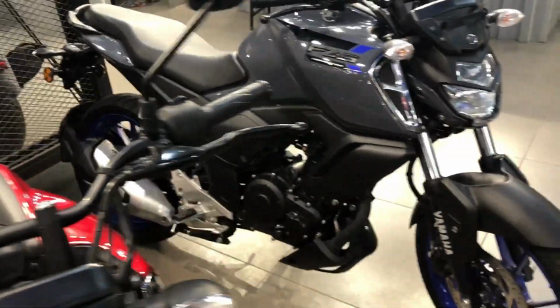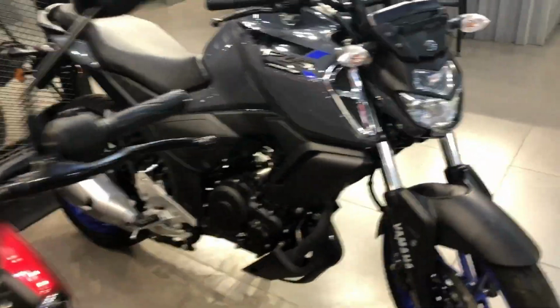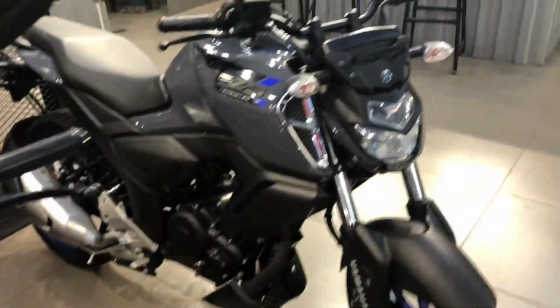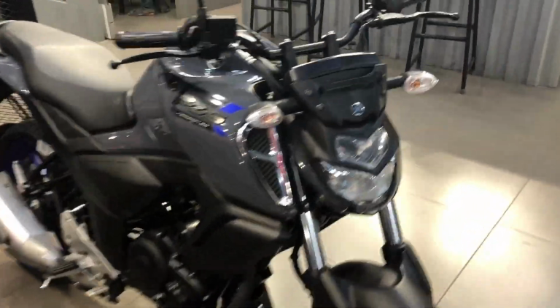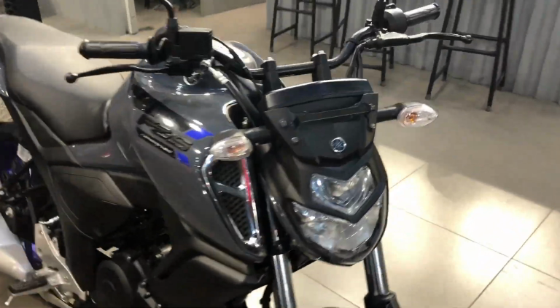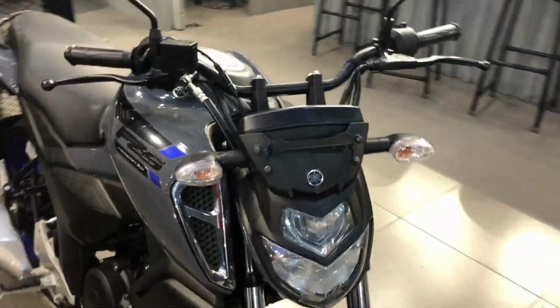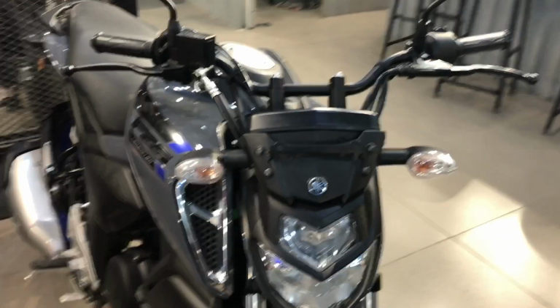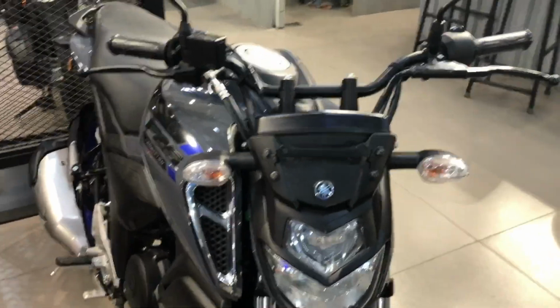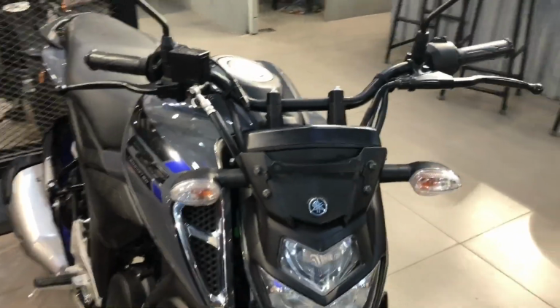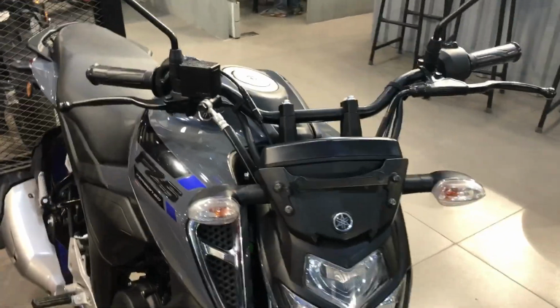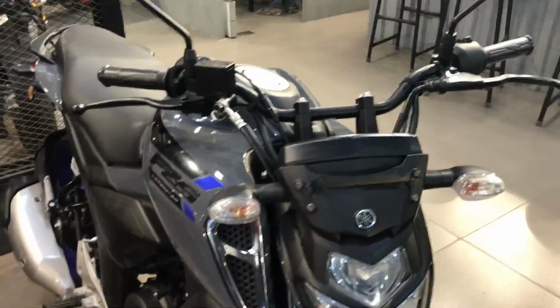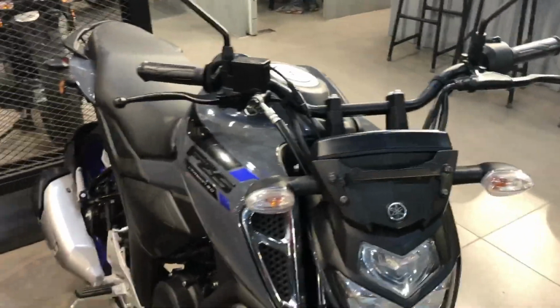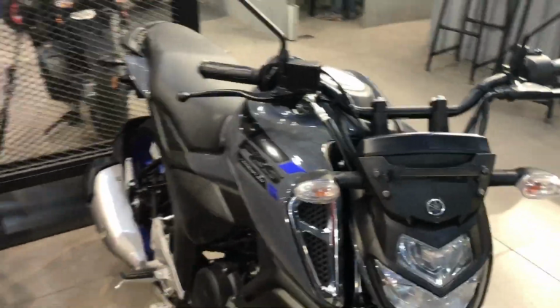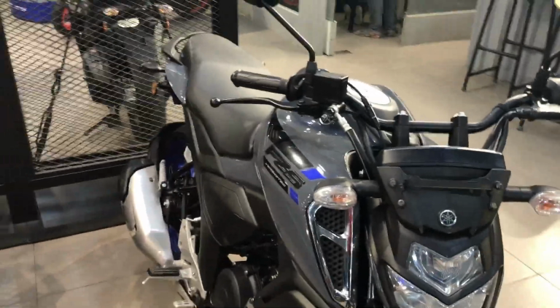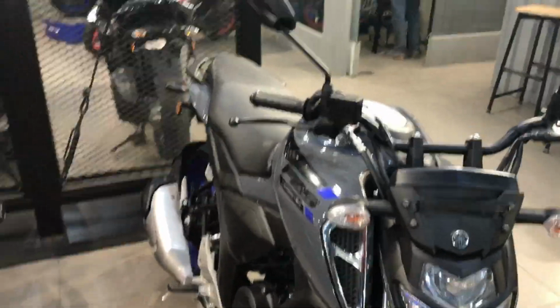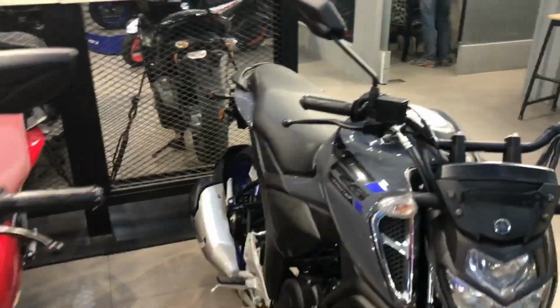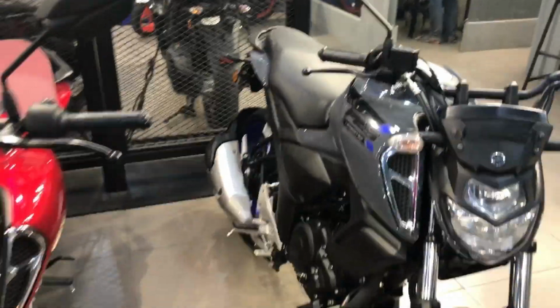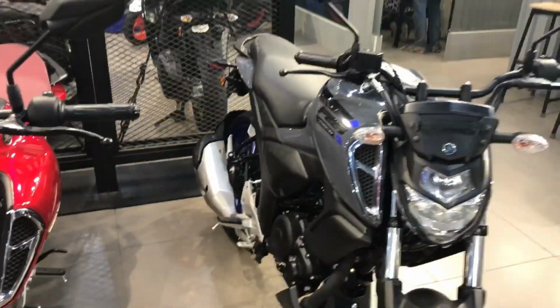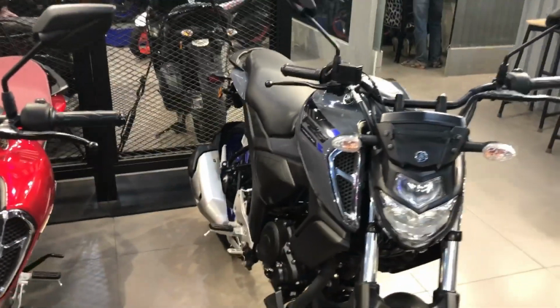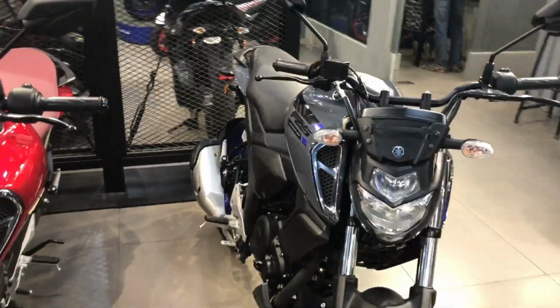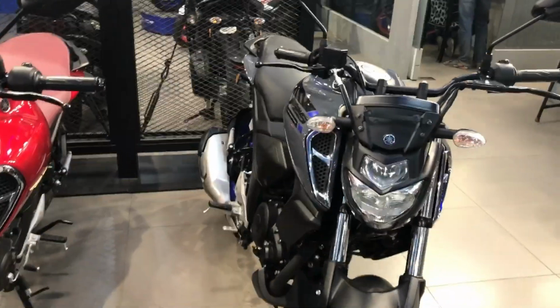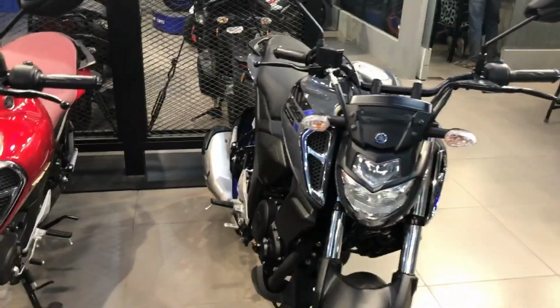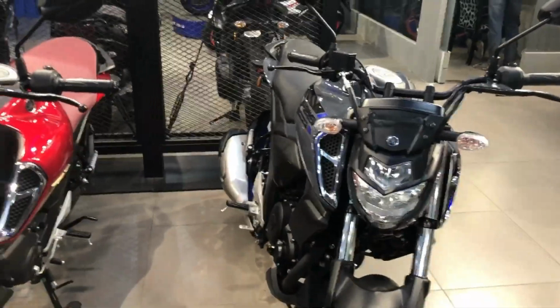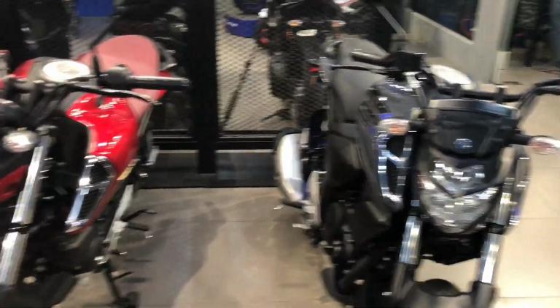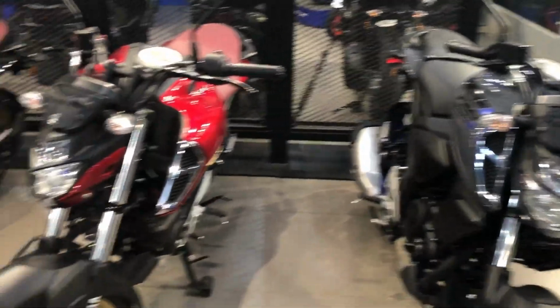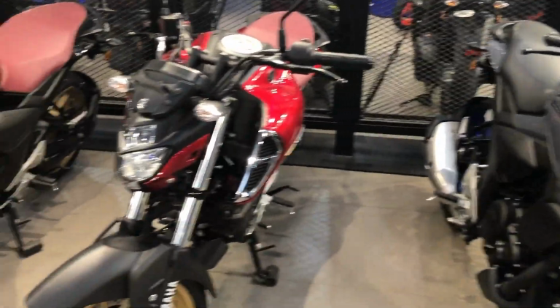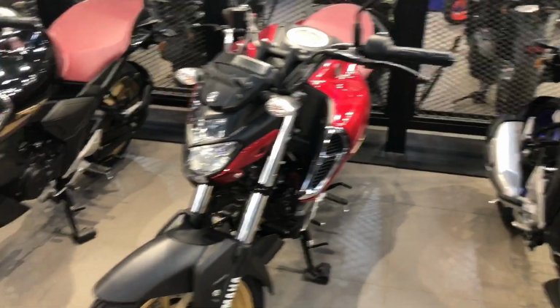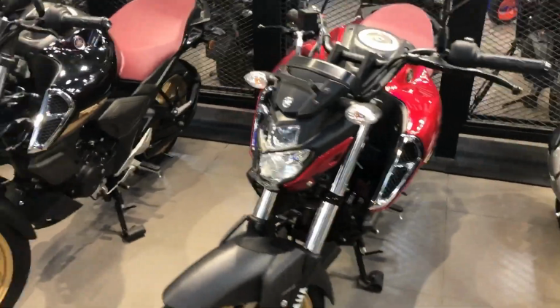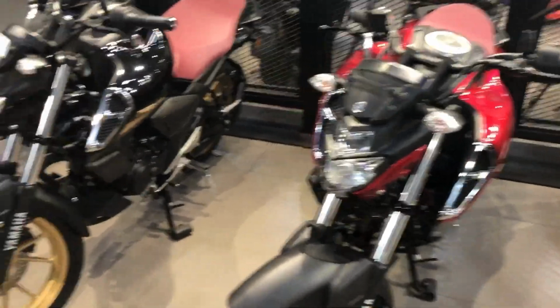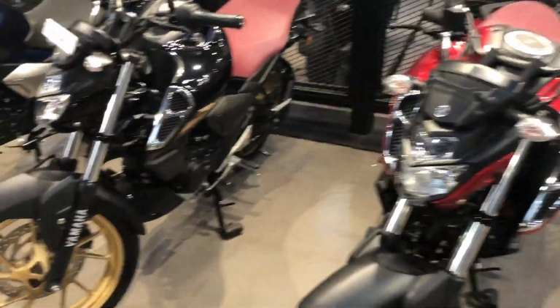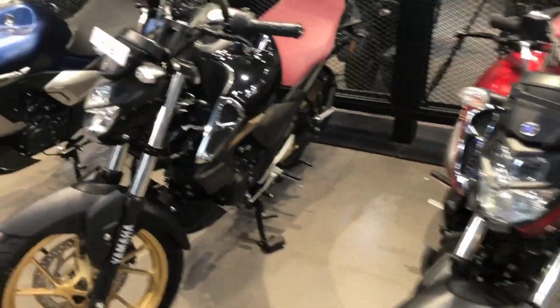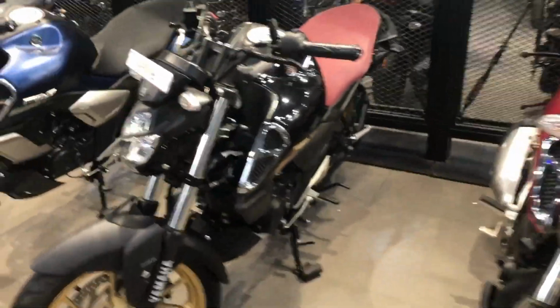You can see the look from the front — you can see the silver color, red color, black, and glossy finish. You can see the rest of the colors from this angle as well.